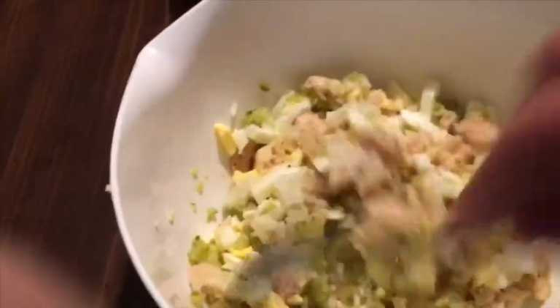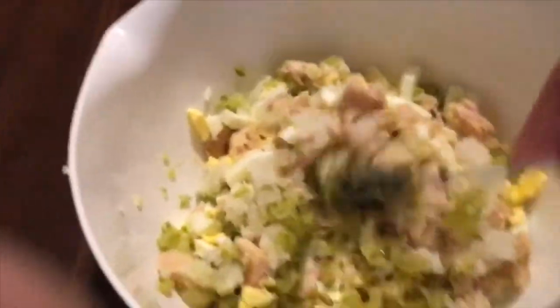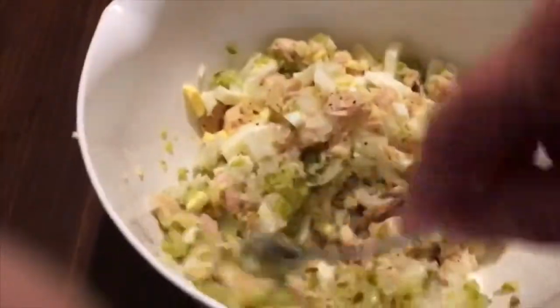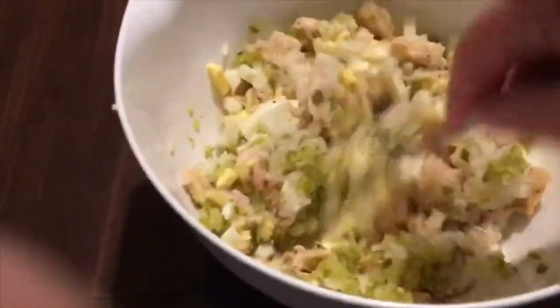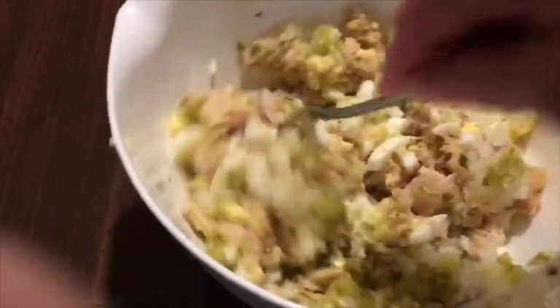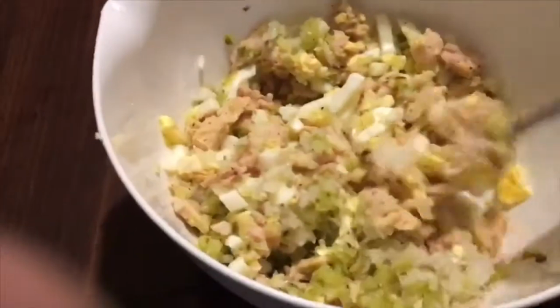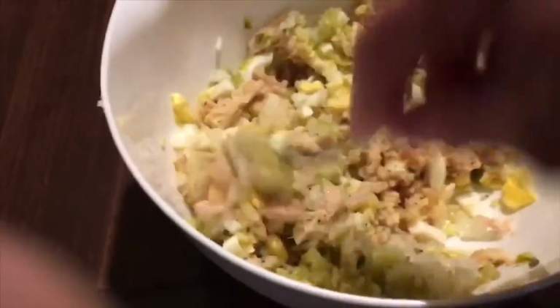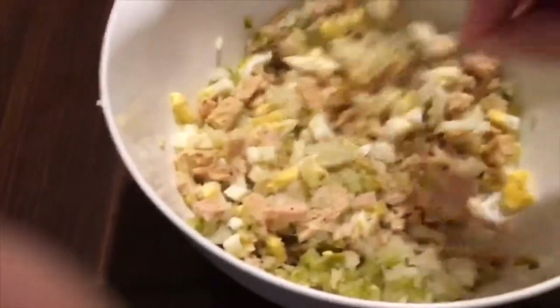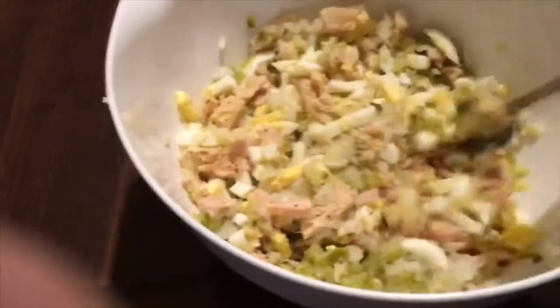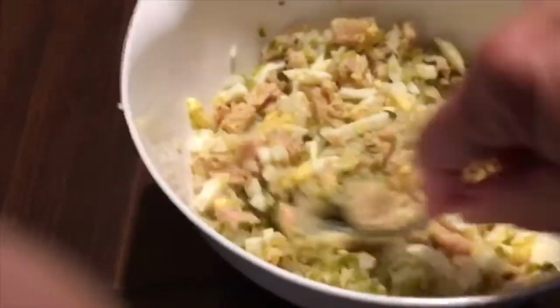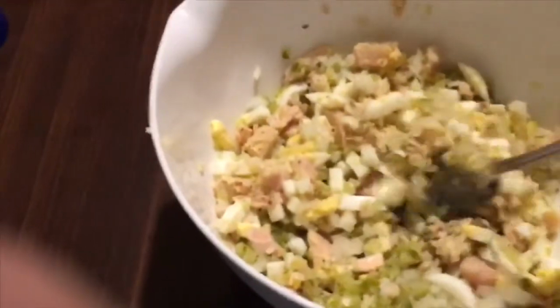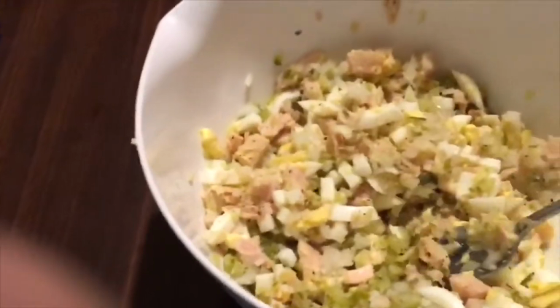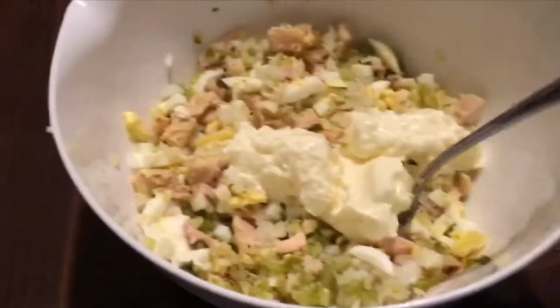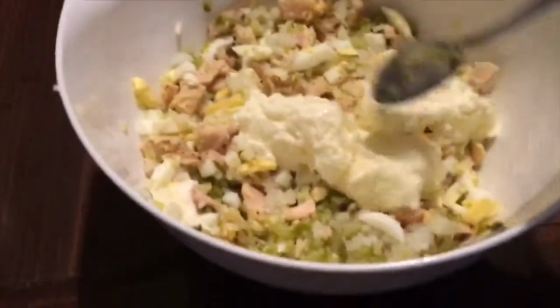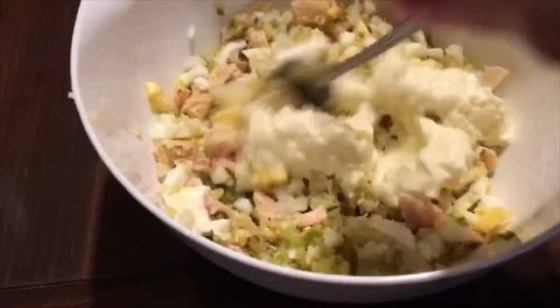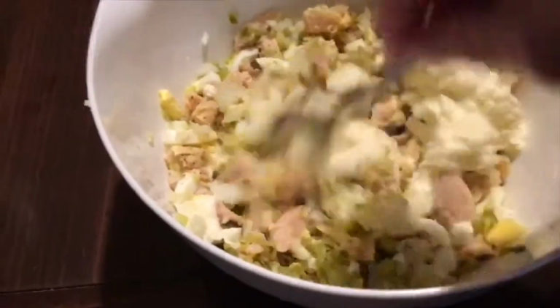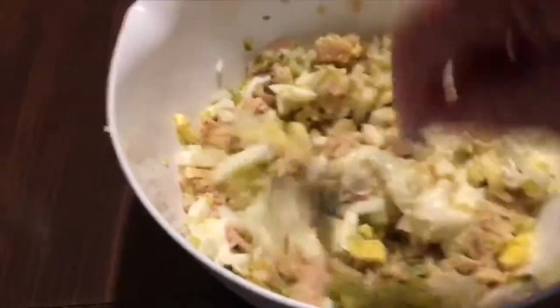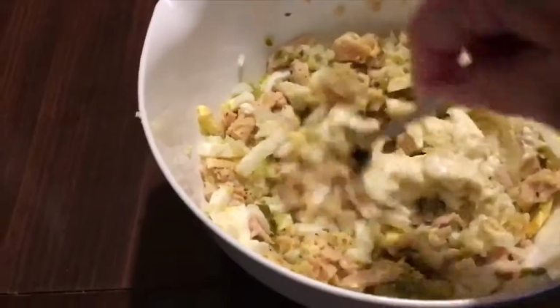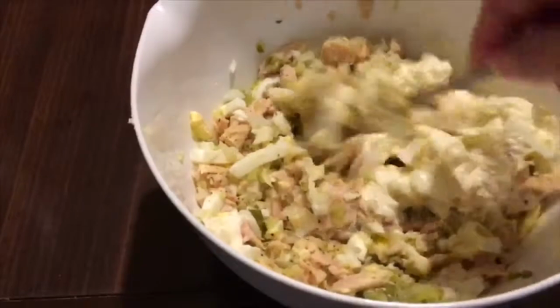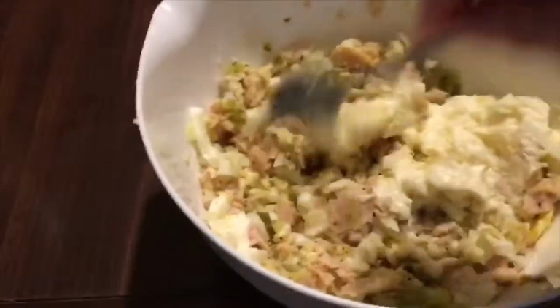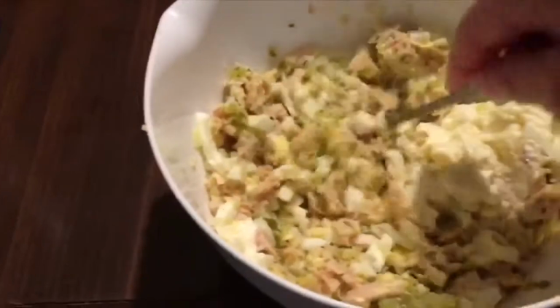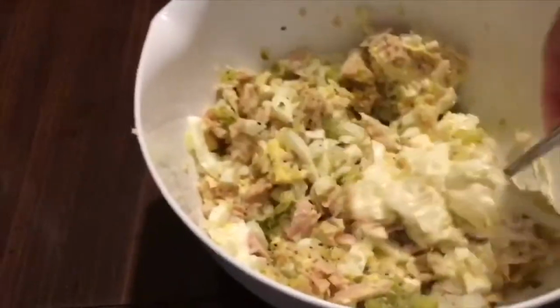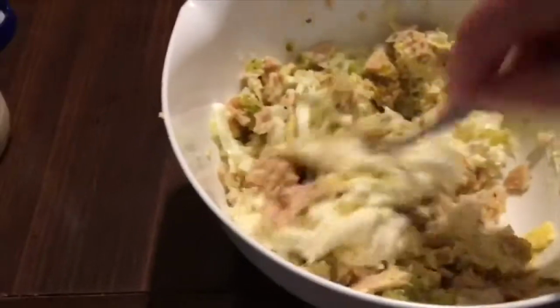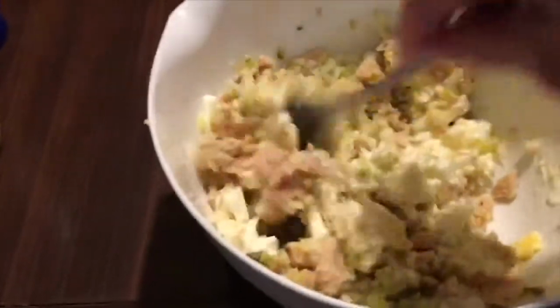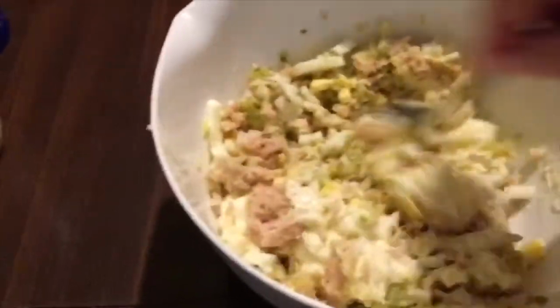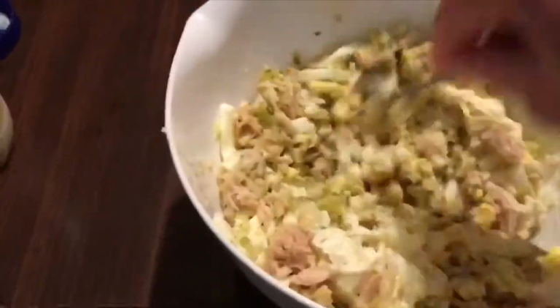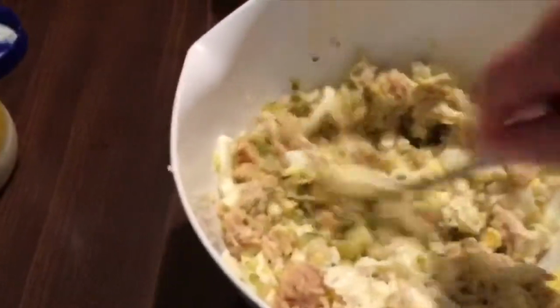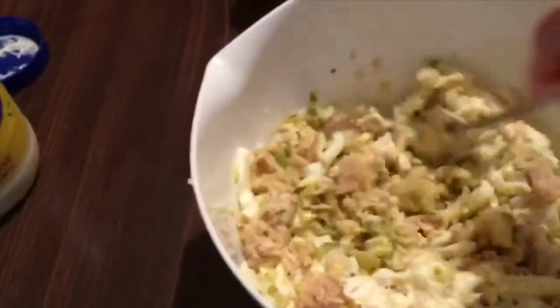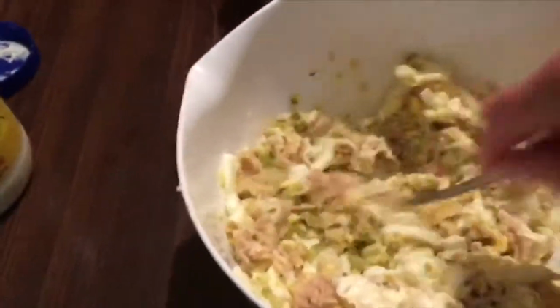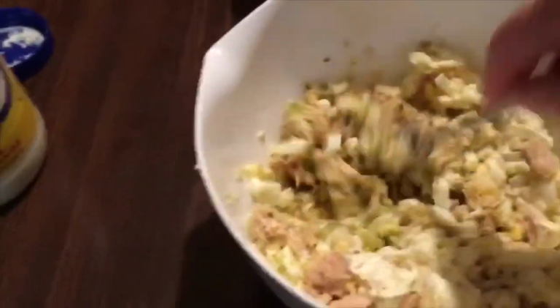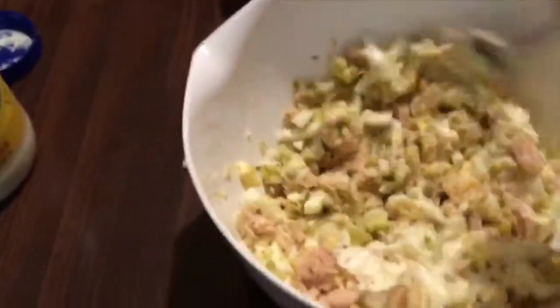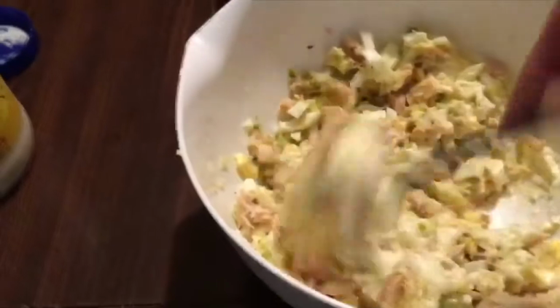Then we're going to put a dab of mayonnaise in there. I just put some mayonnaise in here, and then you just stir, stir, stir and incorporate all this.